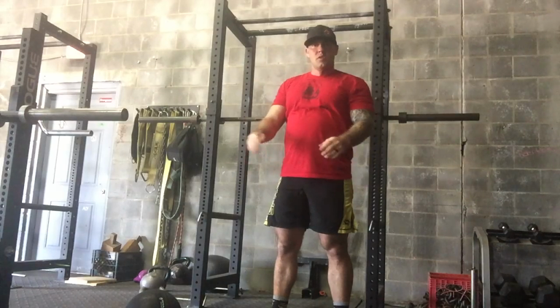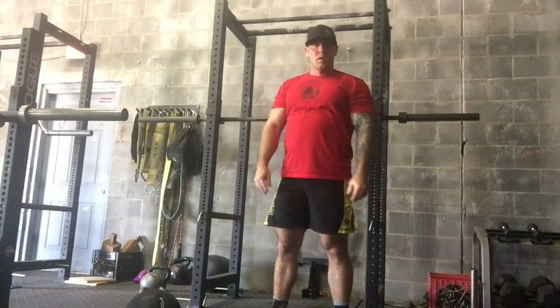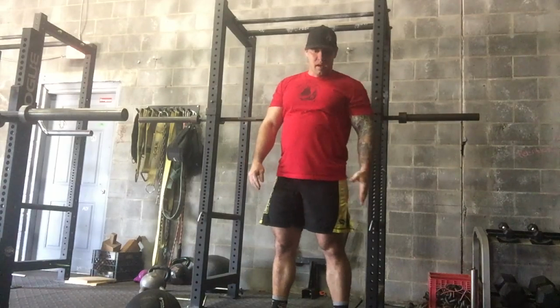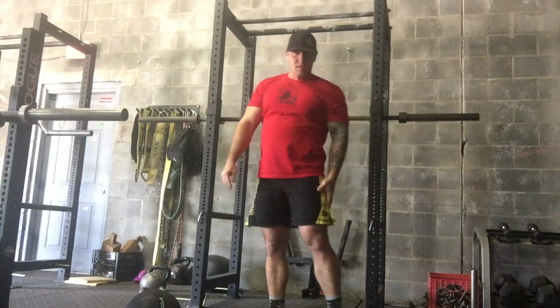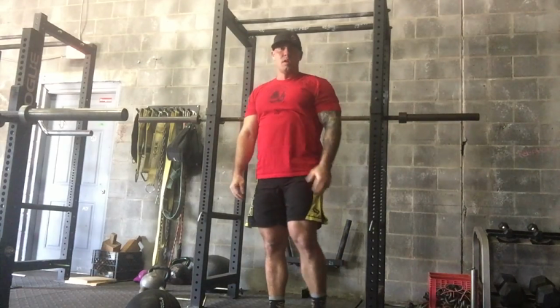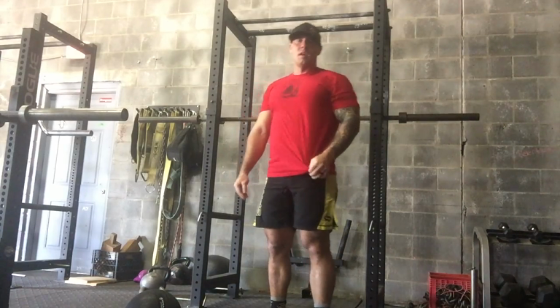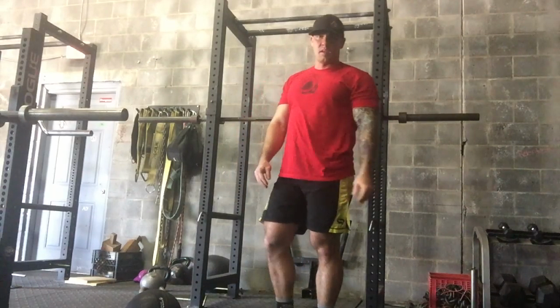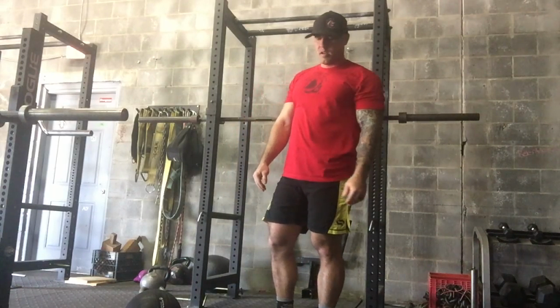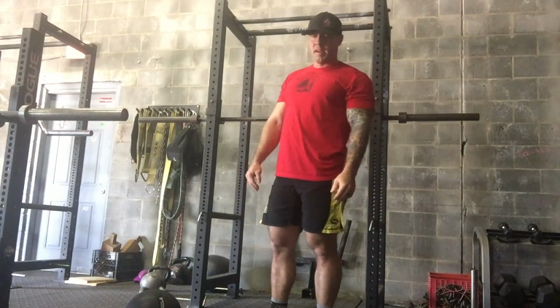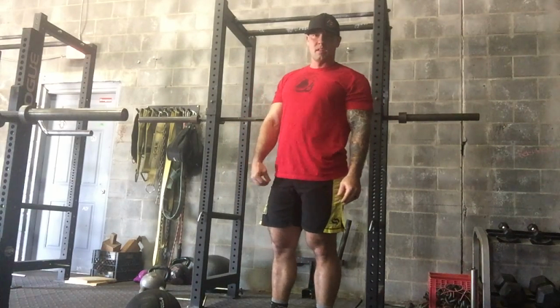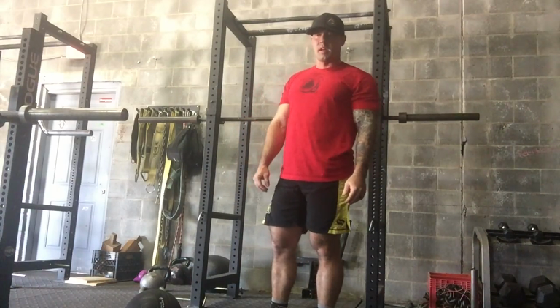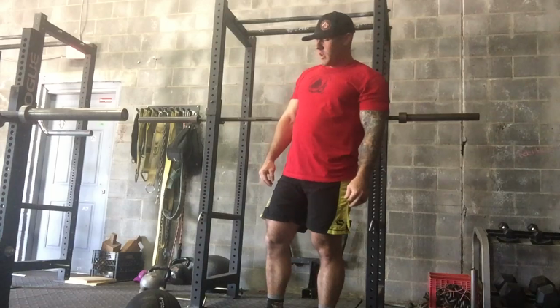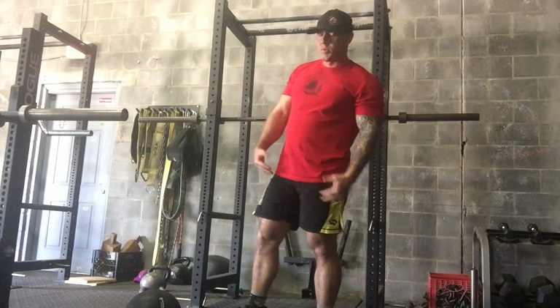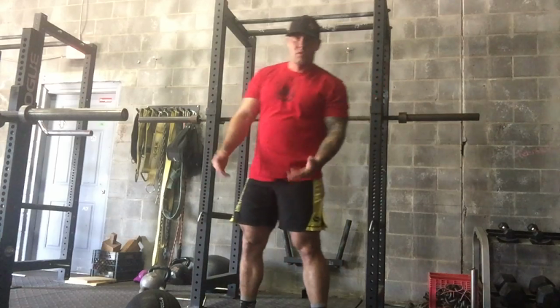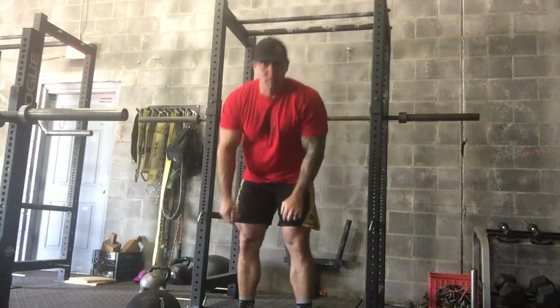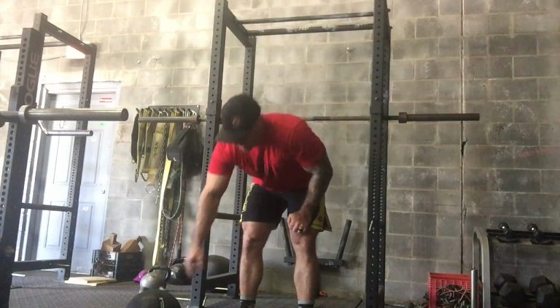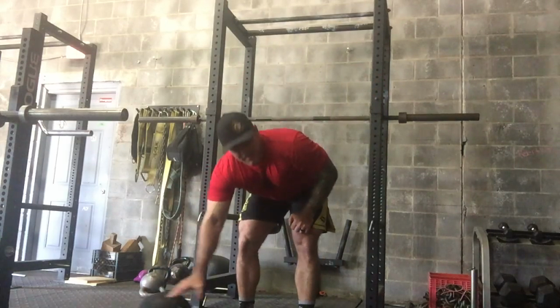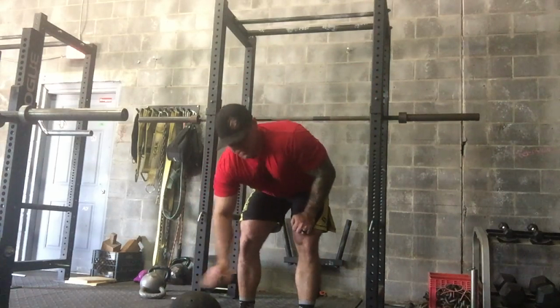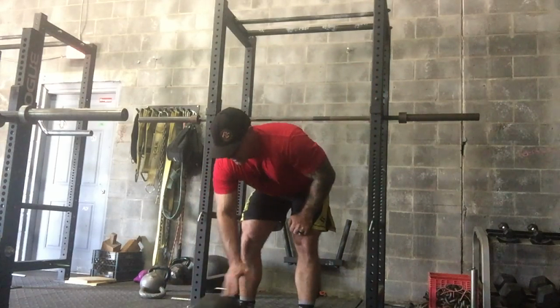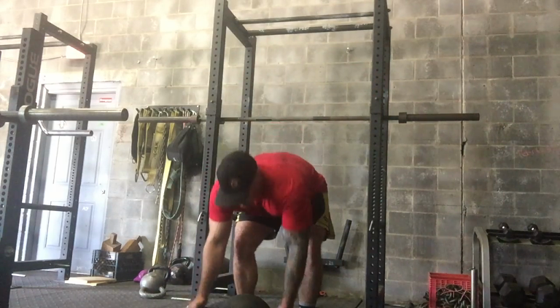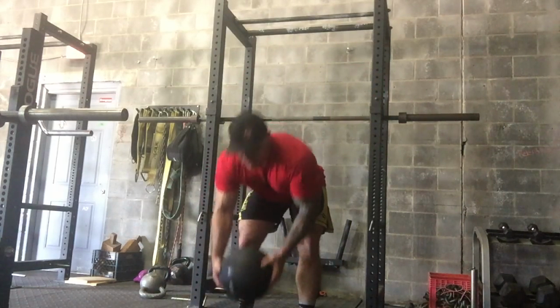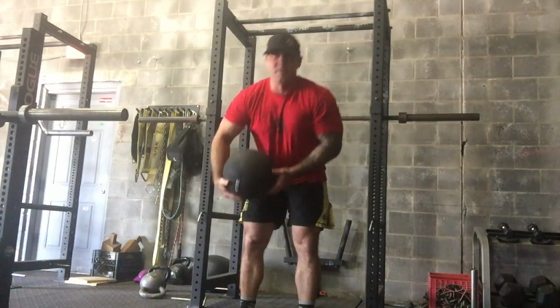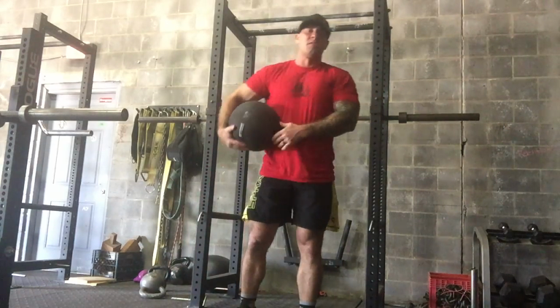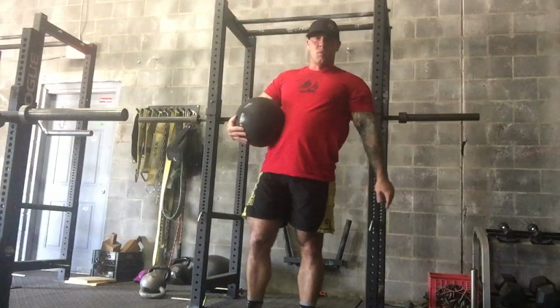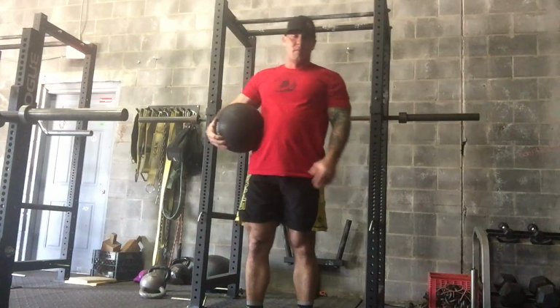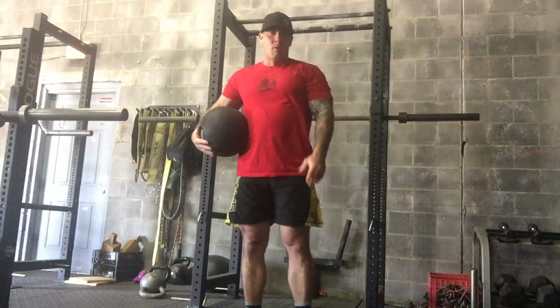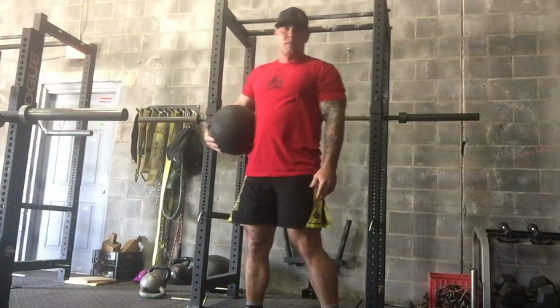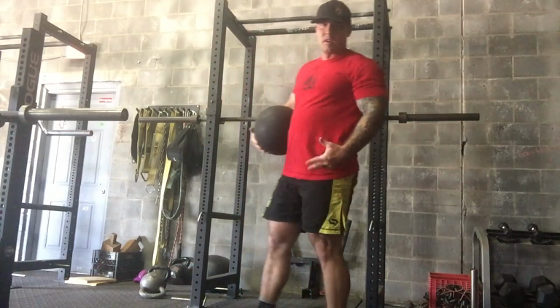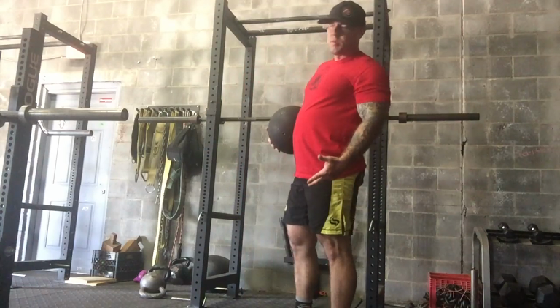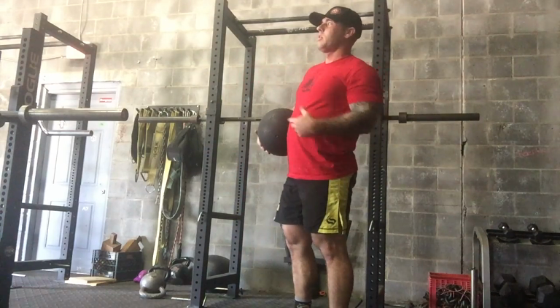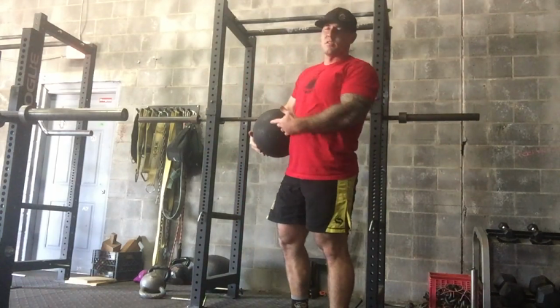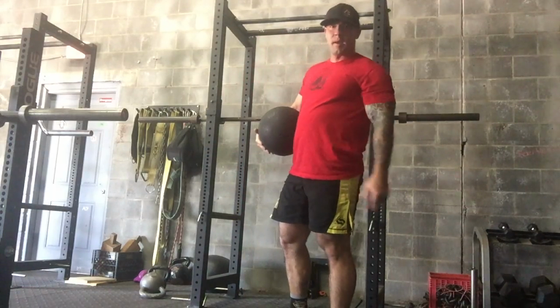To work on our hamstrings, we're going to use sandbag Romanian deadlifts today. We're trying to focus on using weights with minimal equipment. So instead of using a barbell, we're going to use a sandbag.